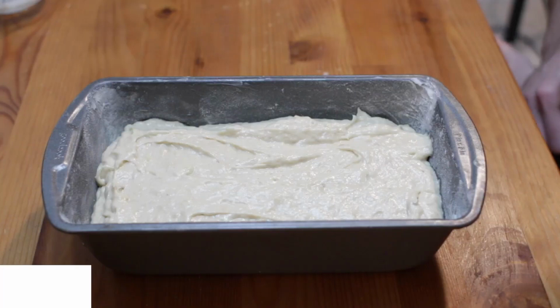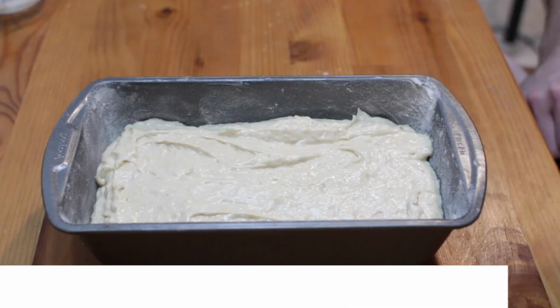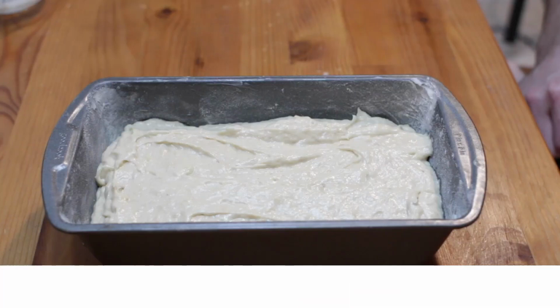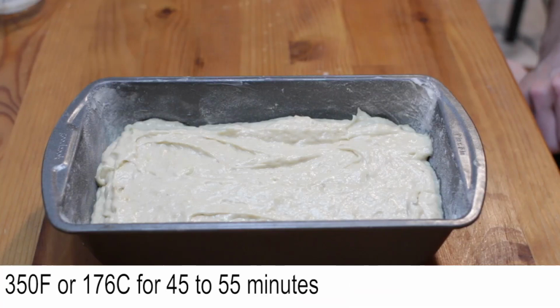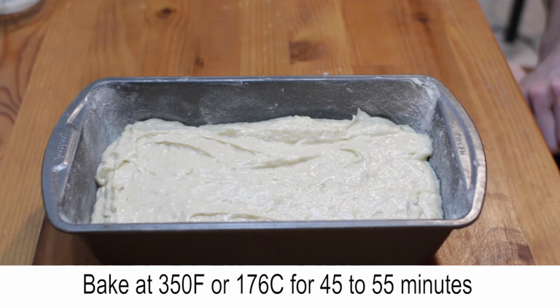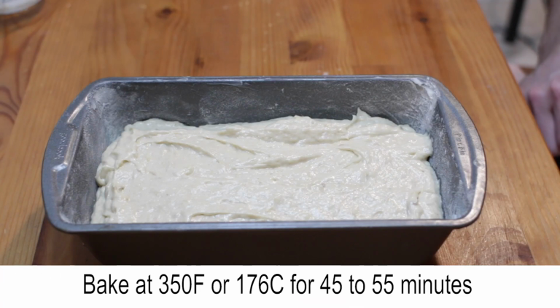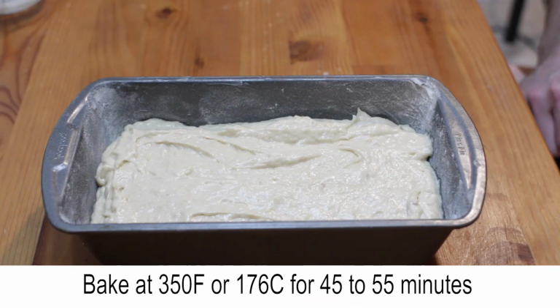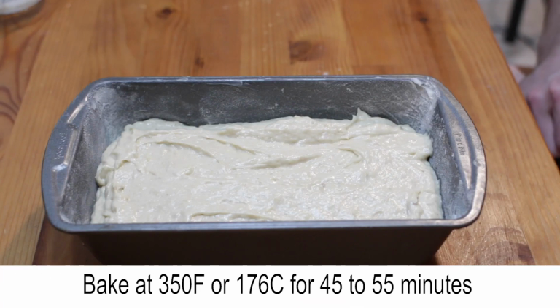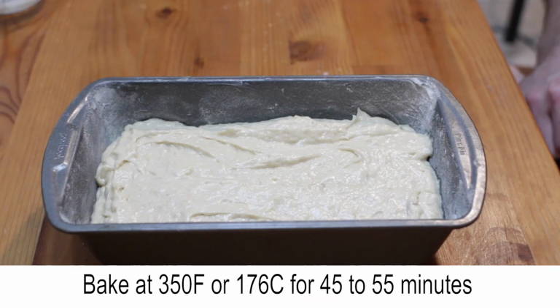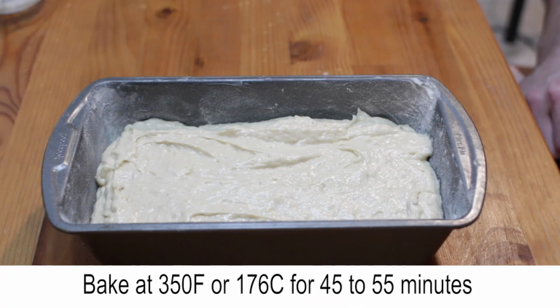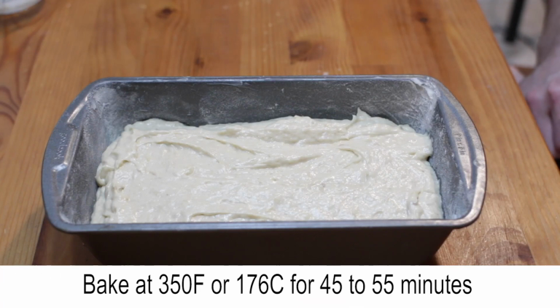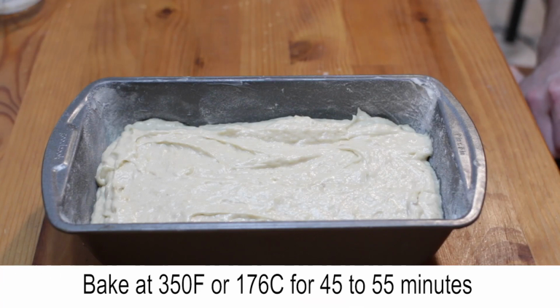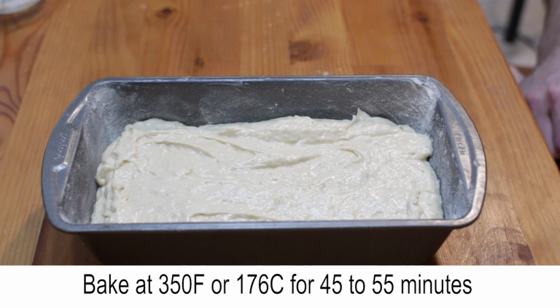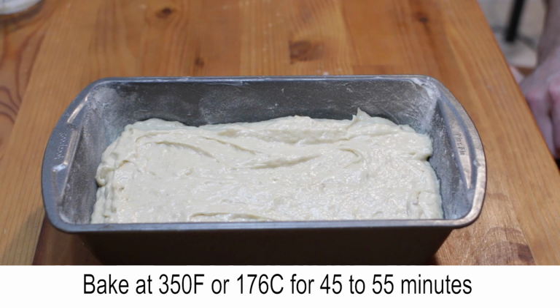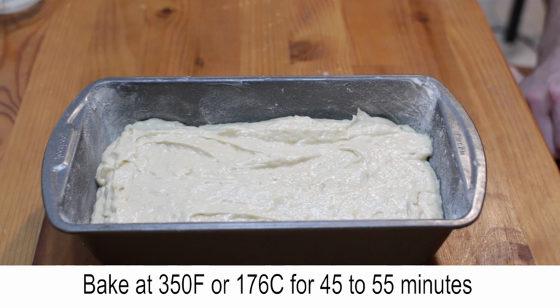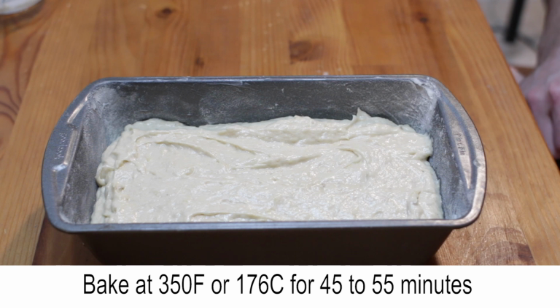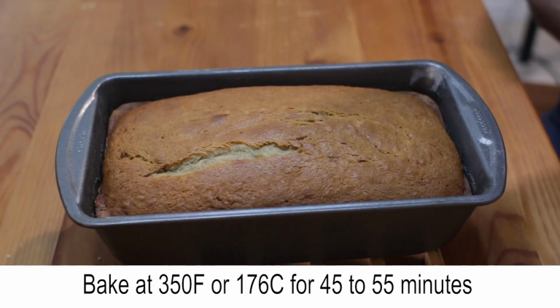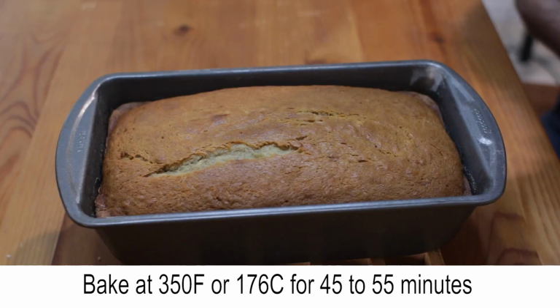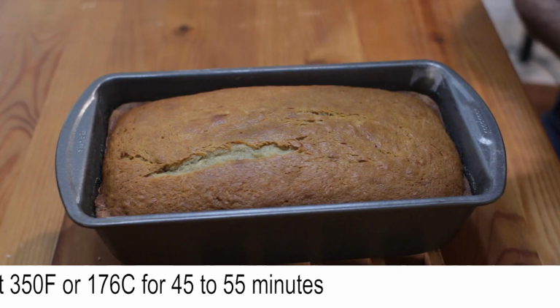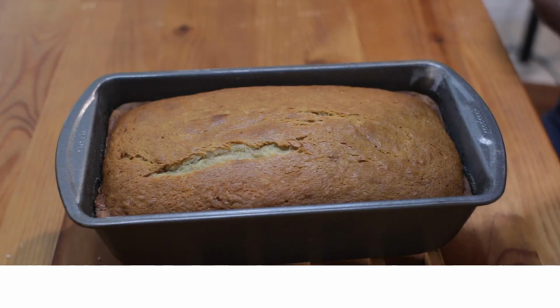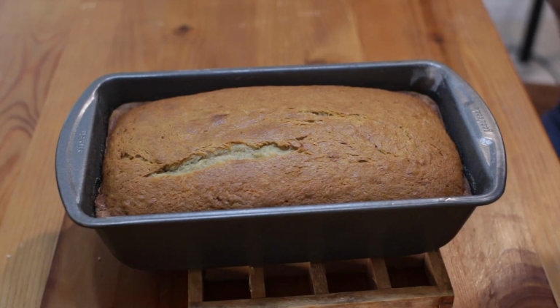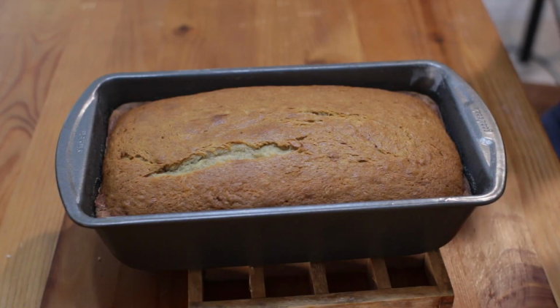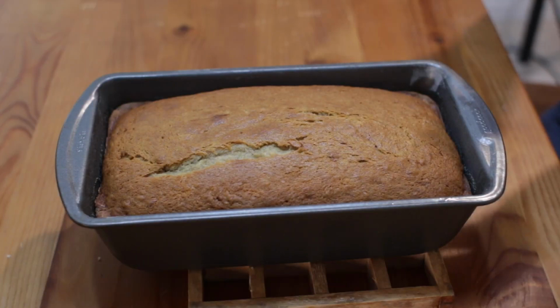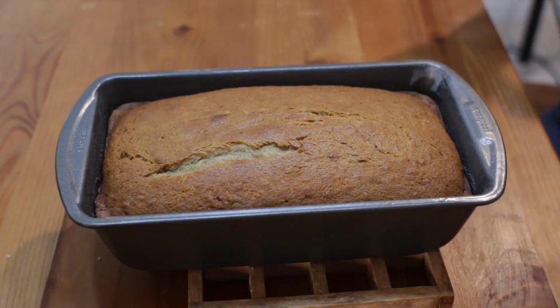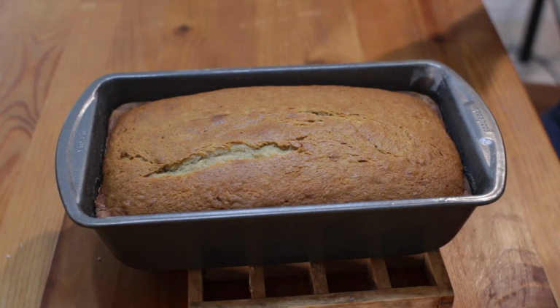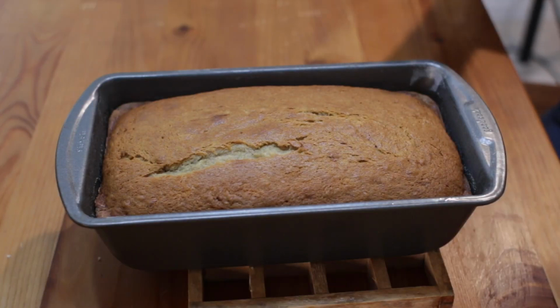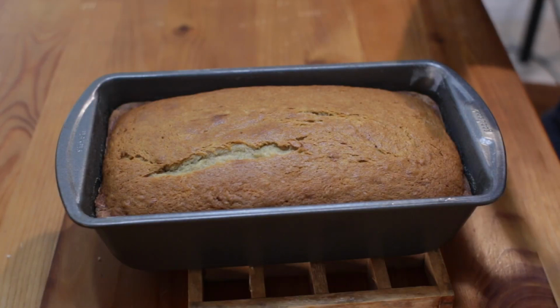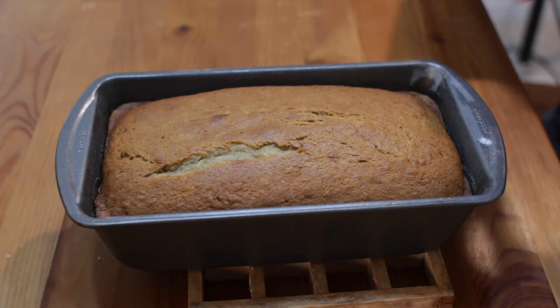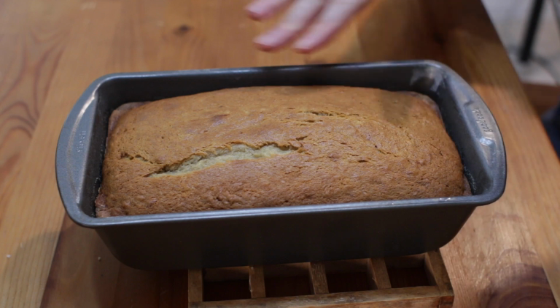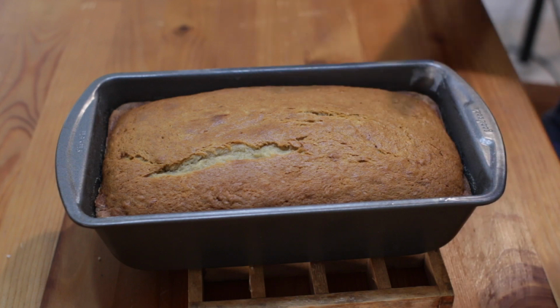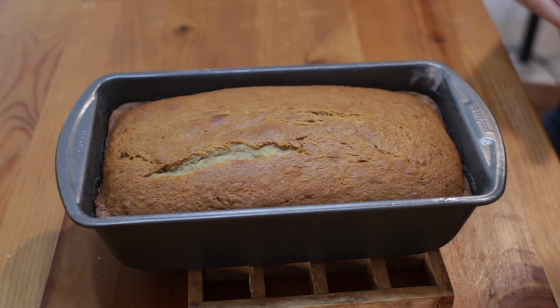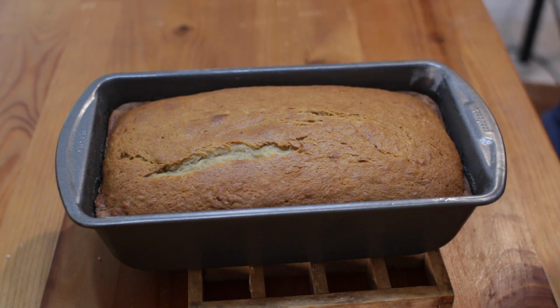Bake at 350 Fahrenheit or 176 Celsius for 45 to 55 minutes until golden brown and a toothpick comes out clean when poked in the center.